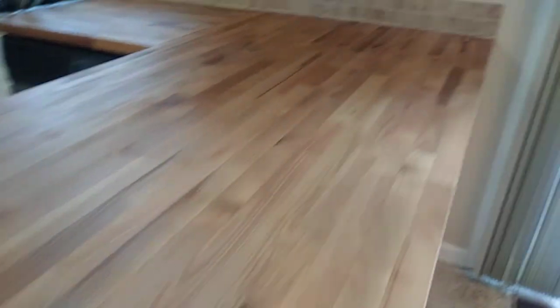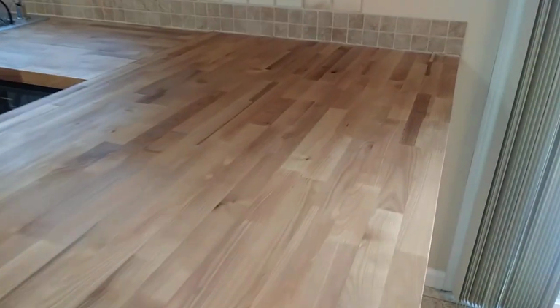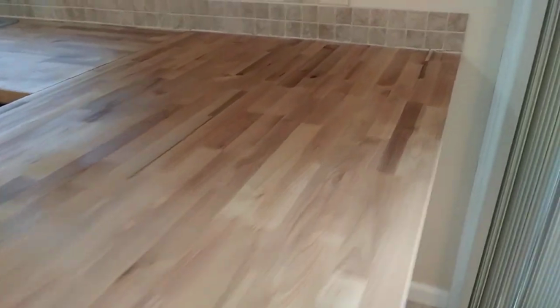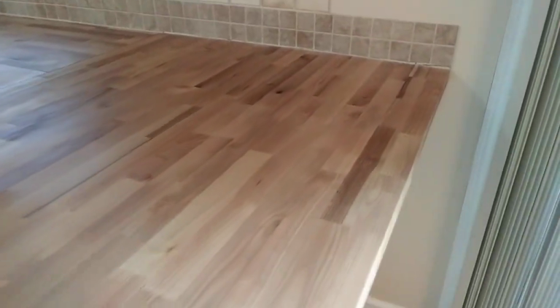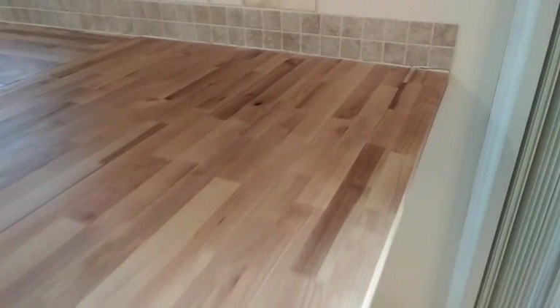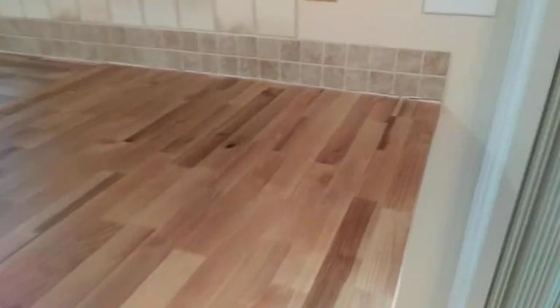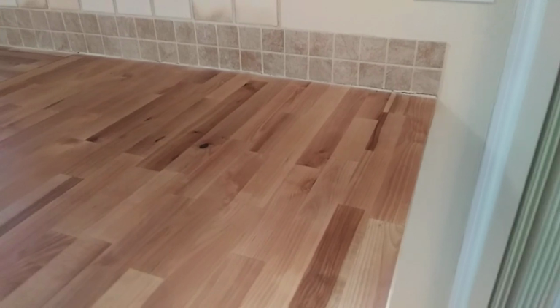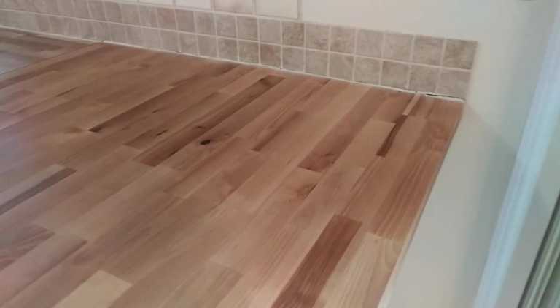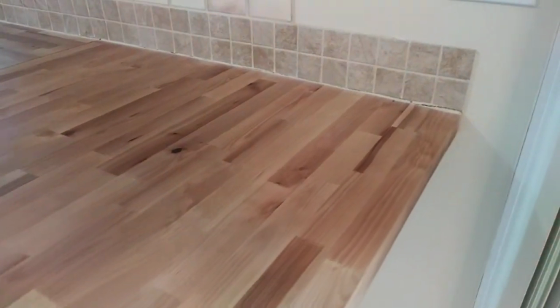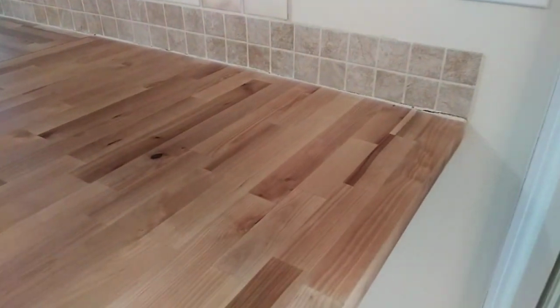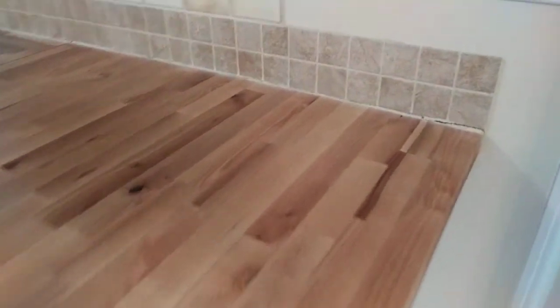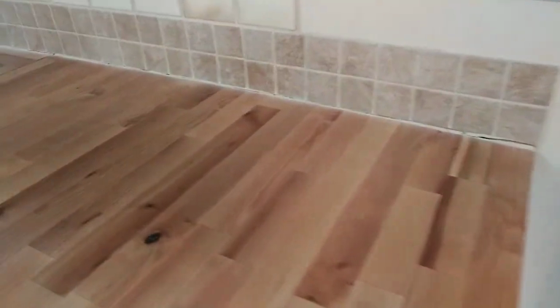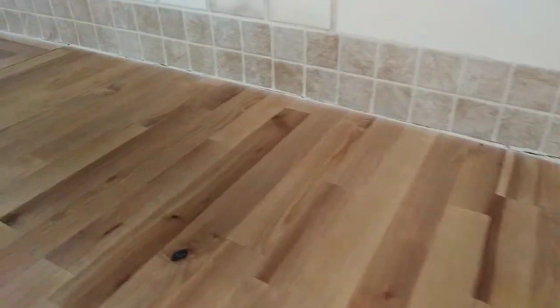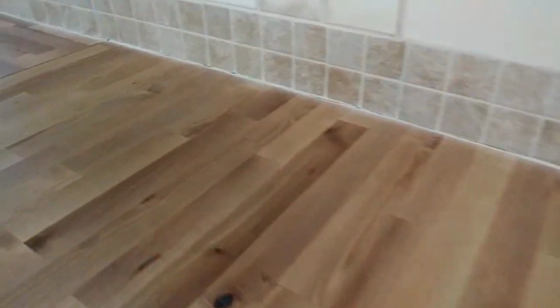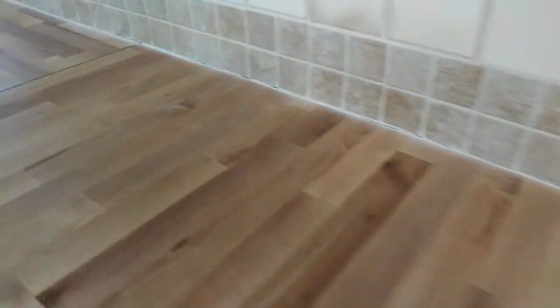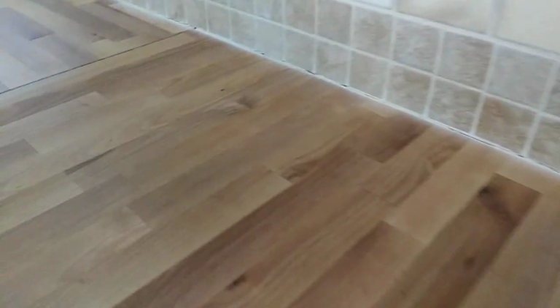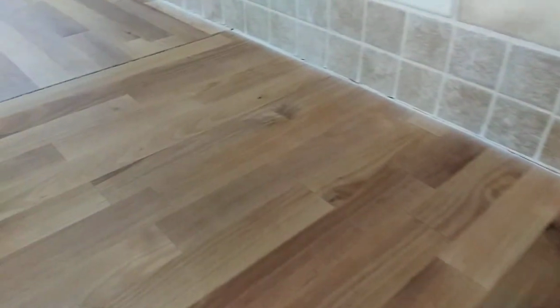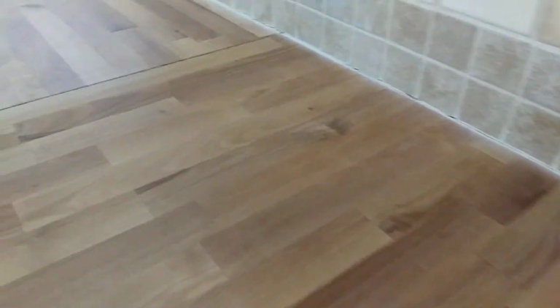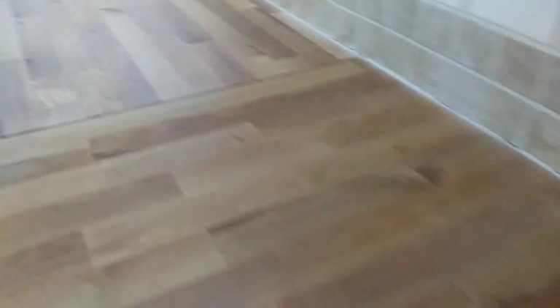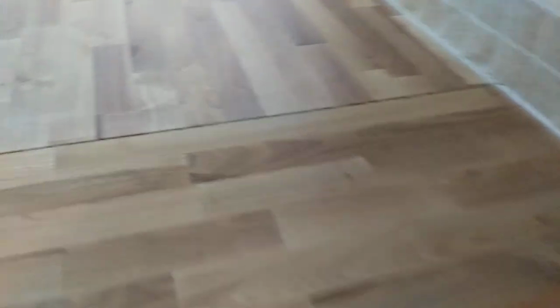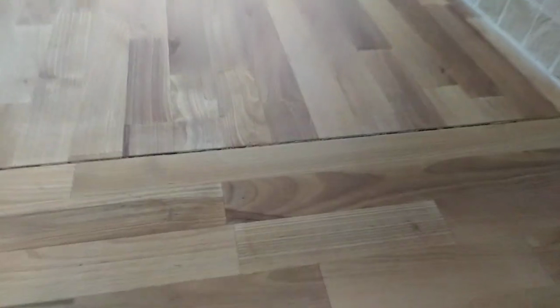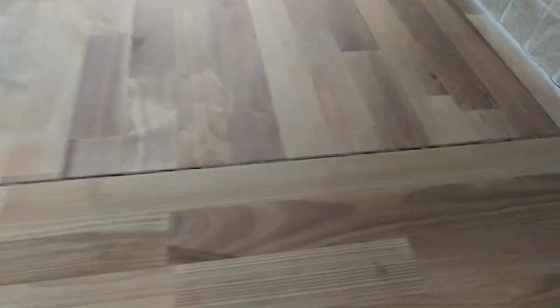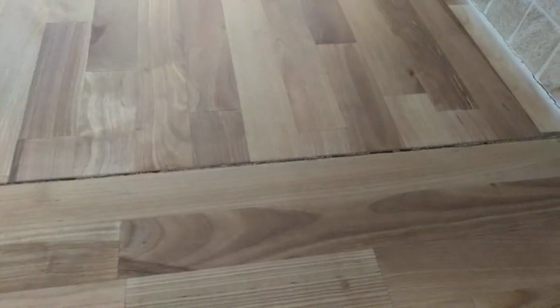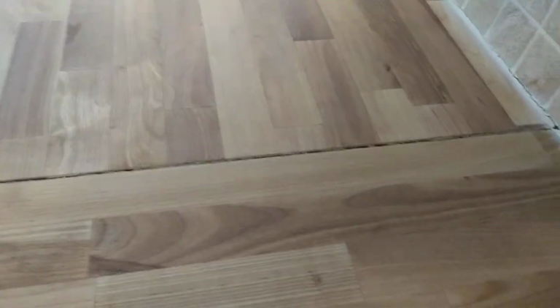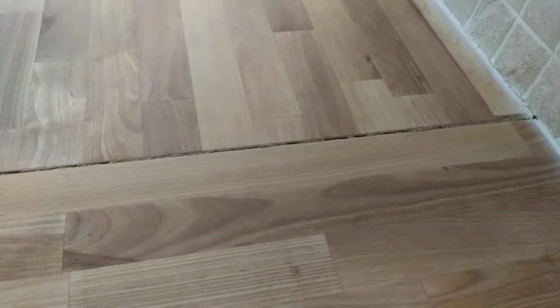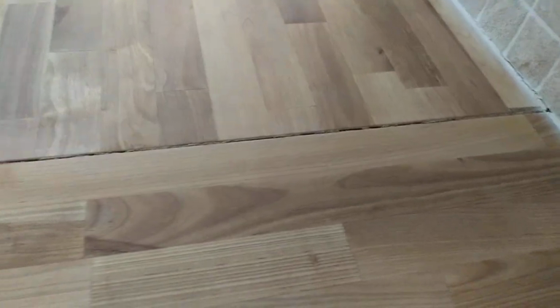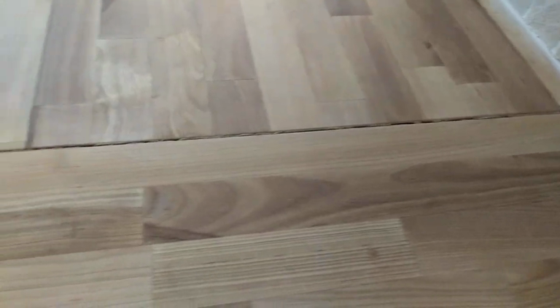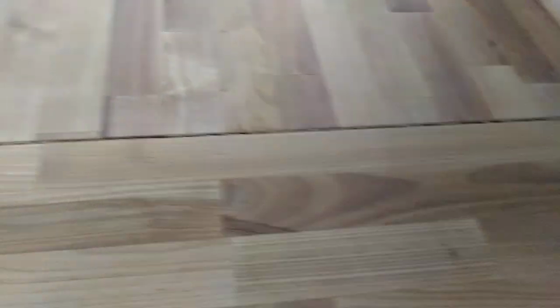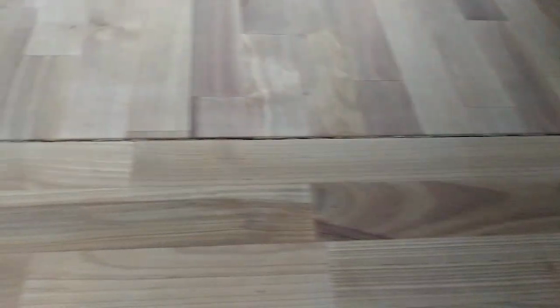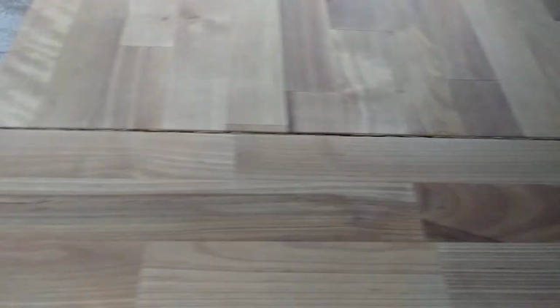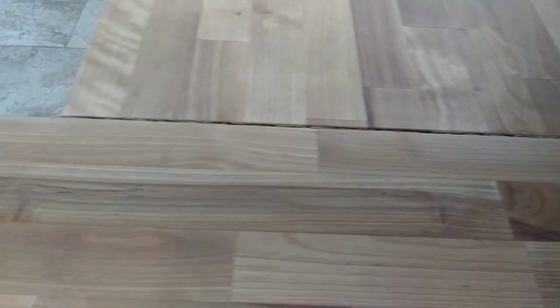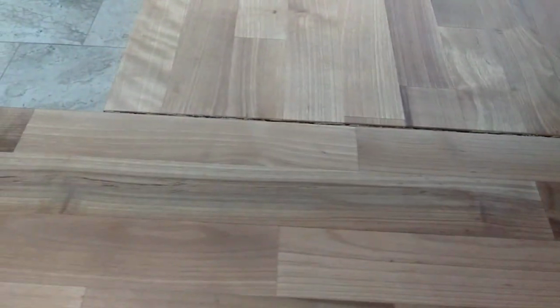I also have to fix the sagging counter, fix the cracks right here near the base, and fill in the crack right here between the two butcher blocks.